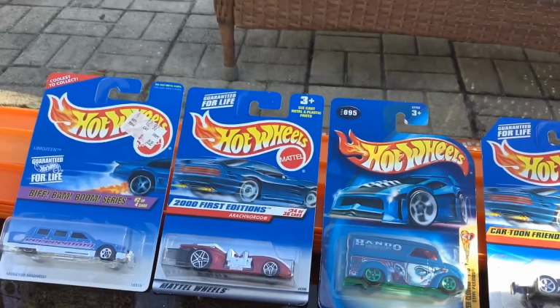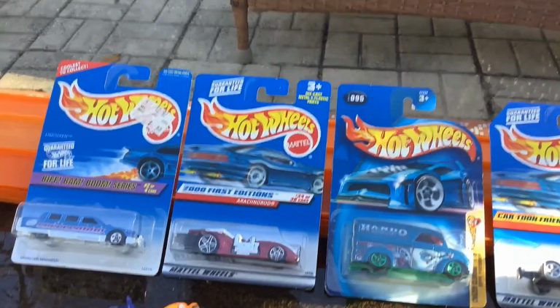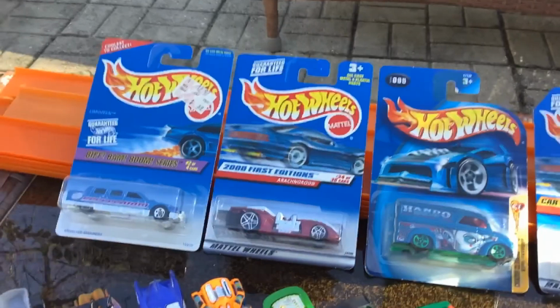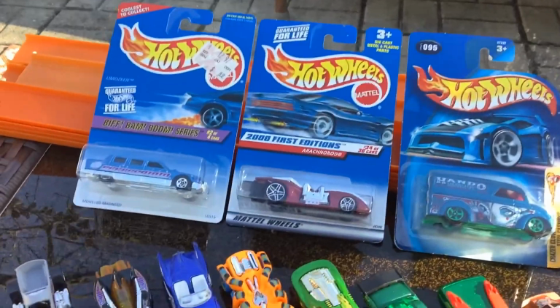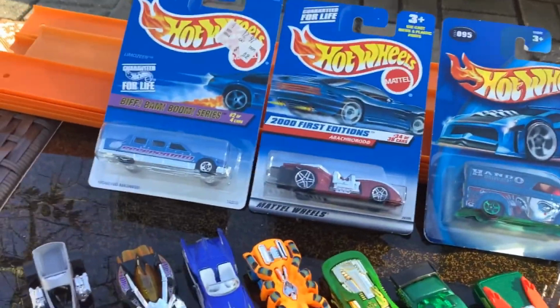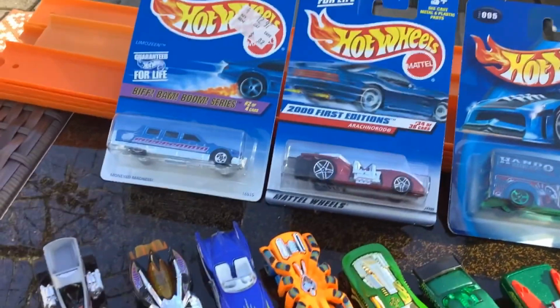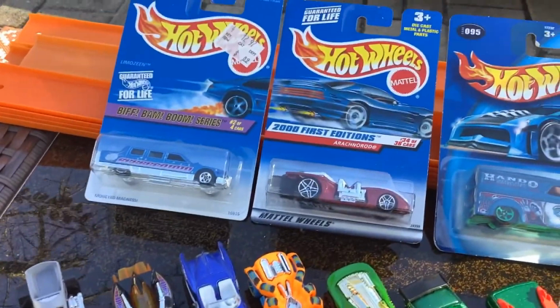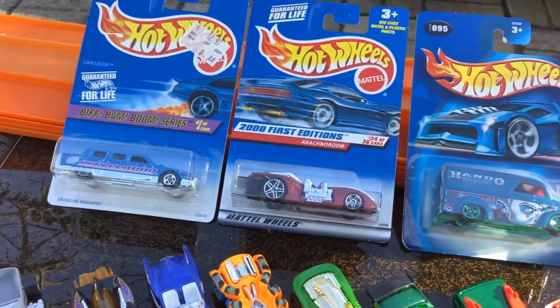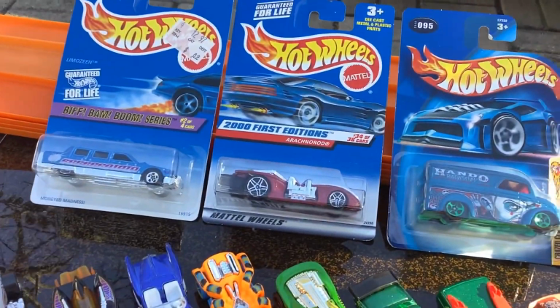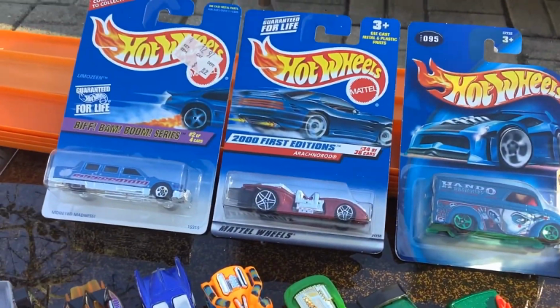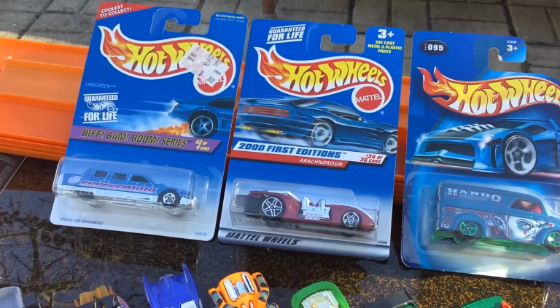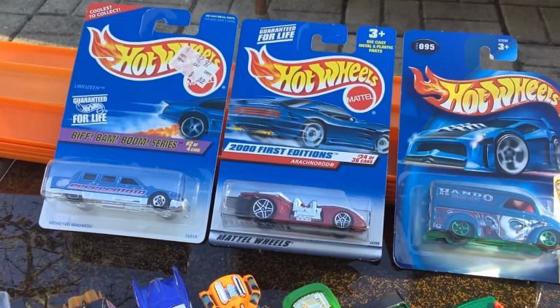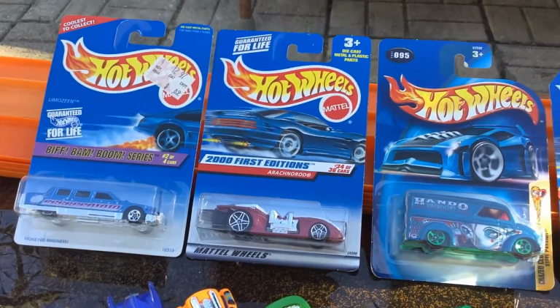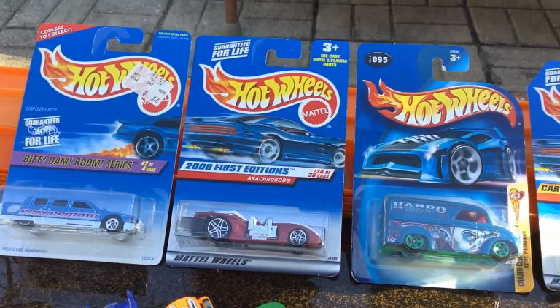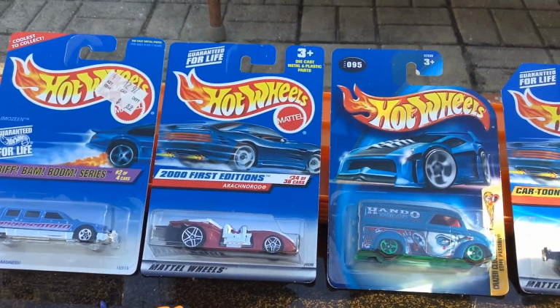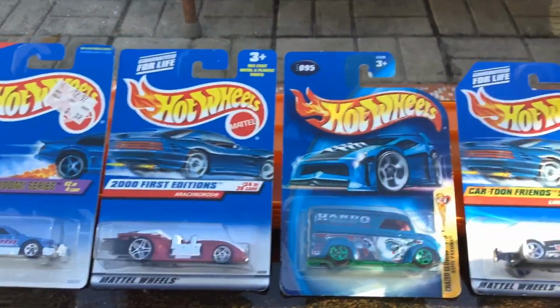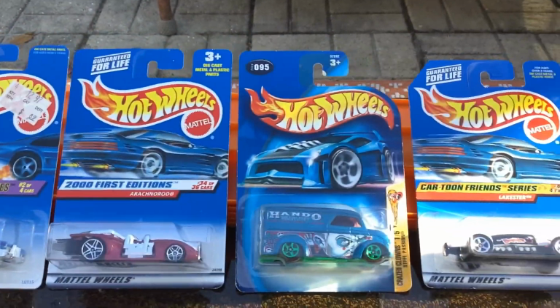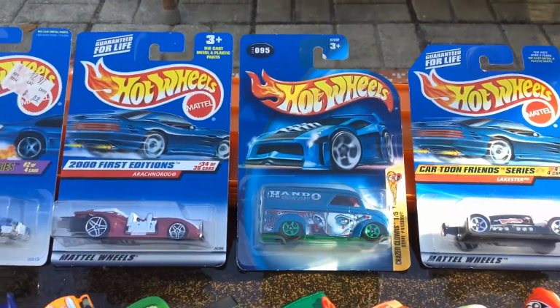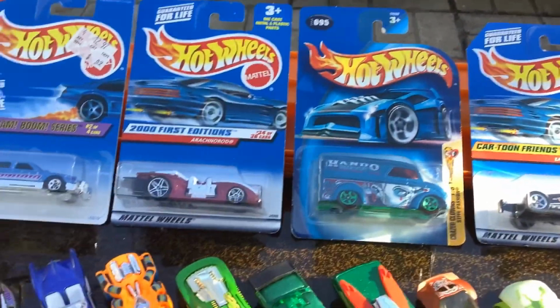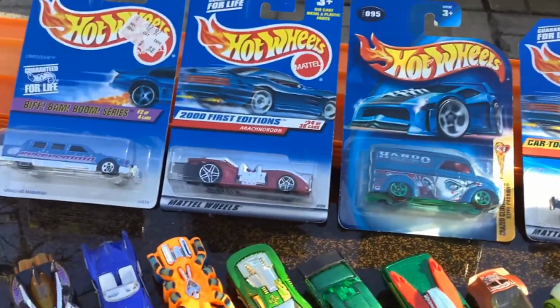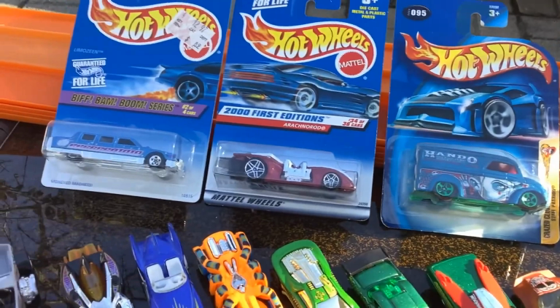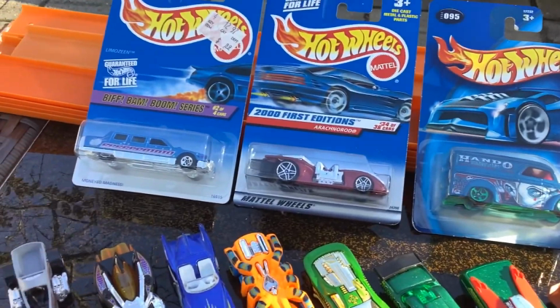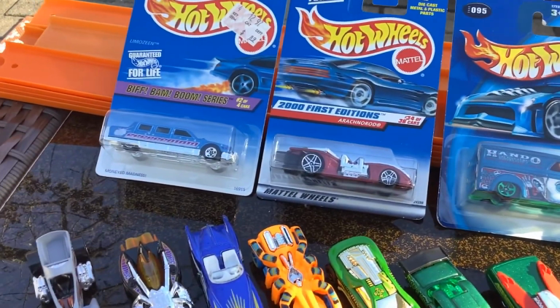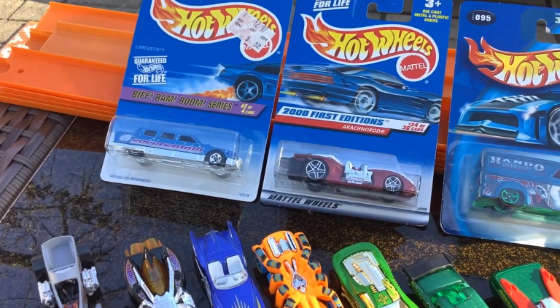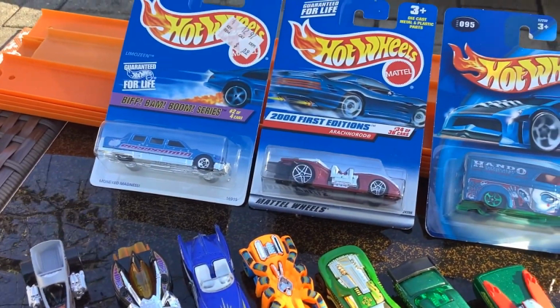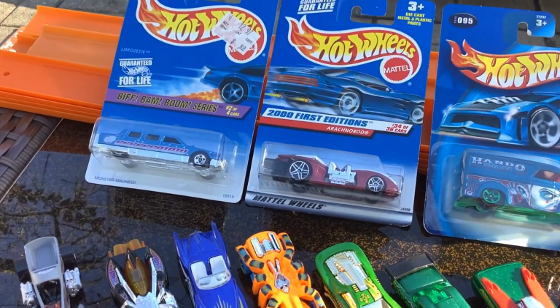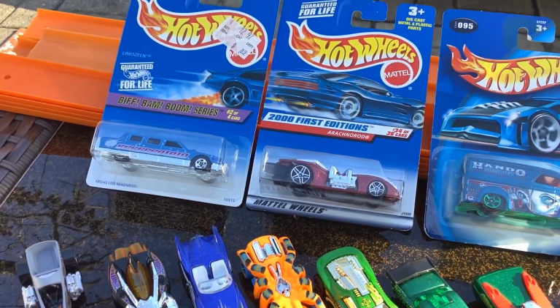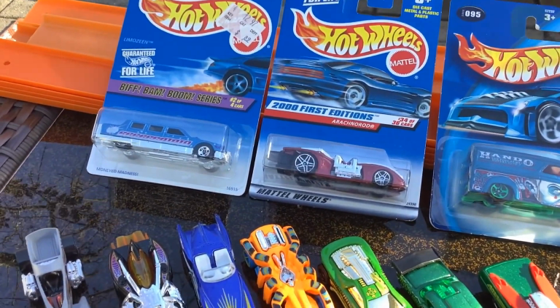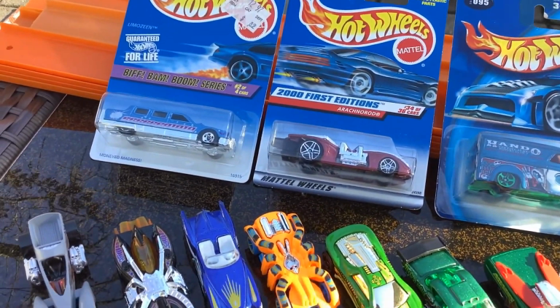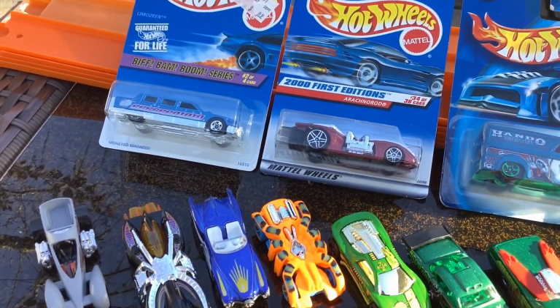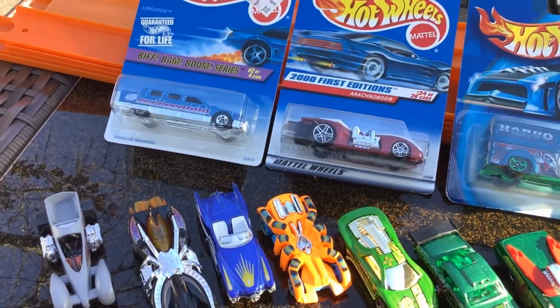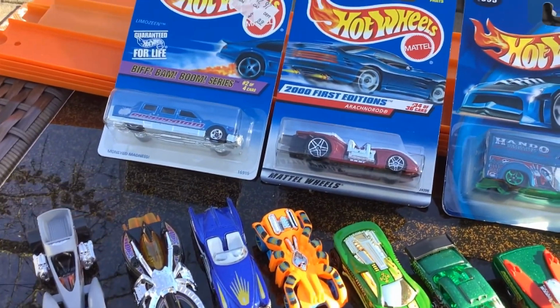What's up guys? Mr. Dan here. Harry and I had our Hot Wheels Club a couple days ago — we finally got to go. It's been months since we've been able to go, so I was excited.